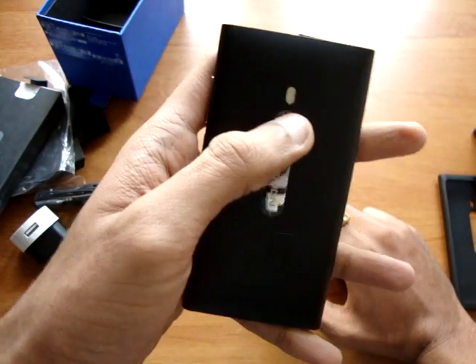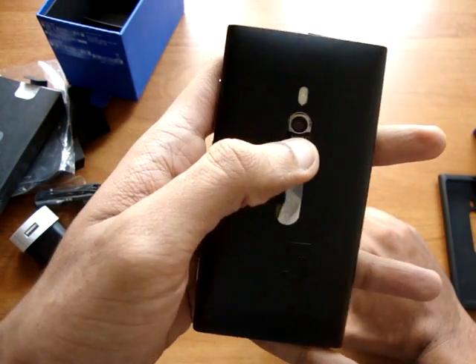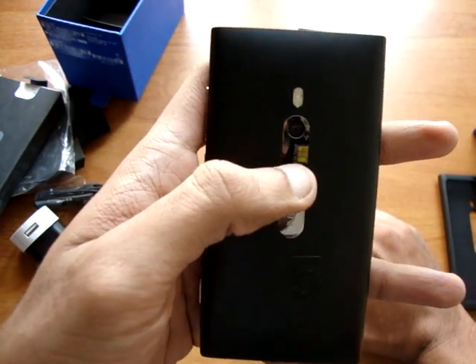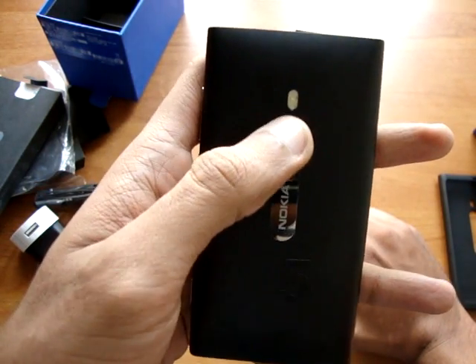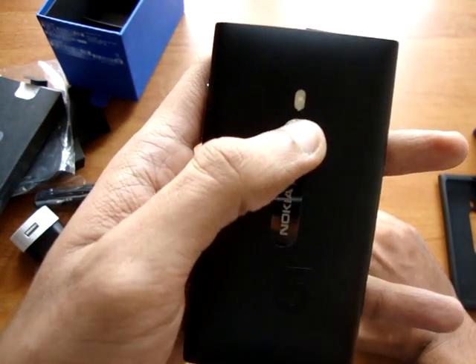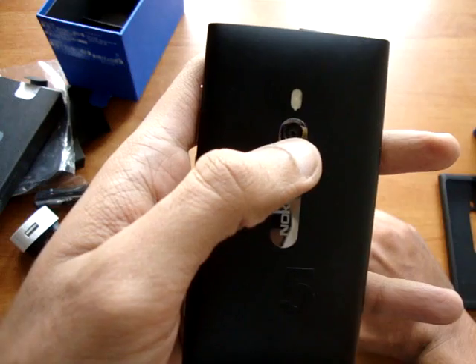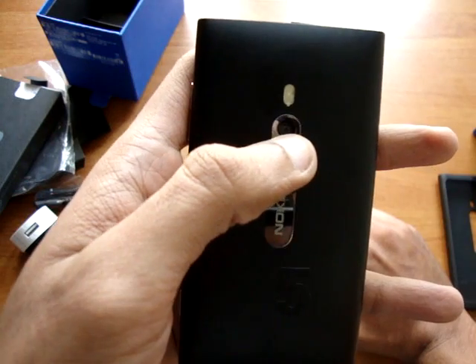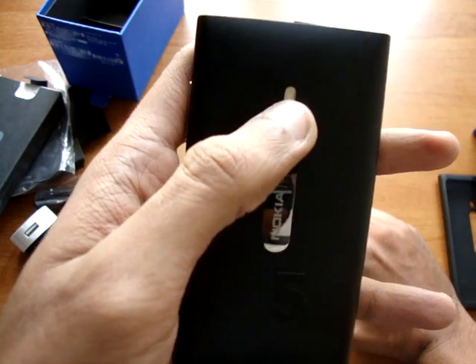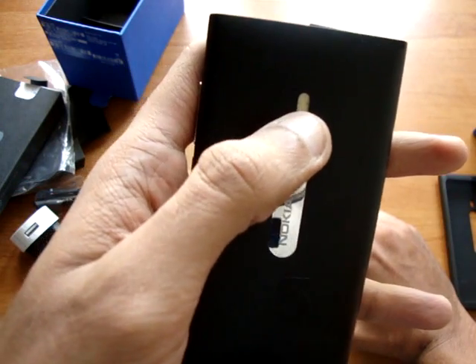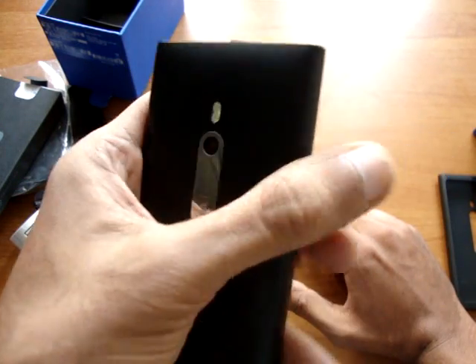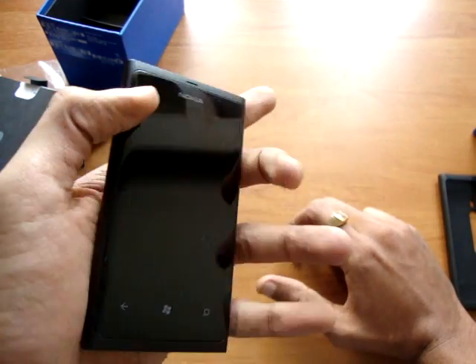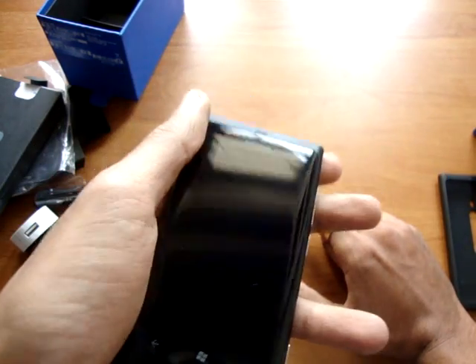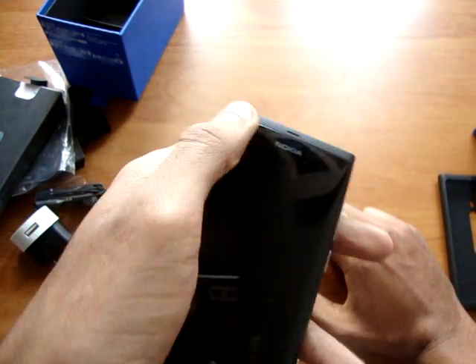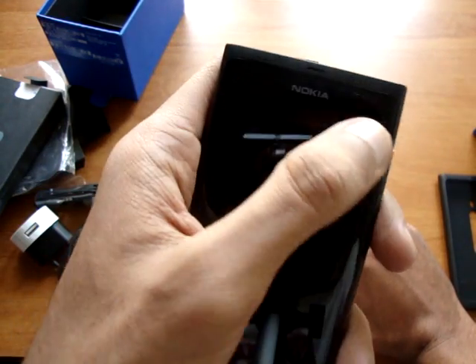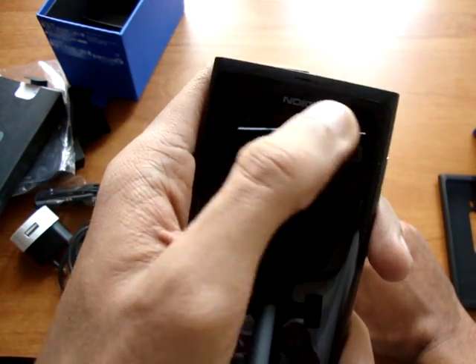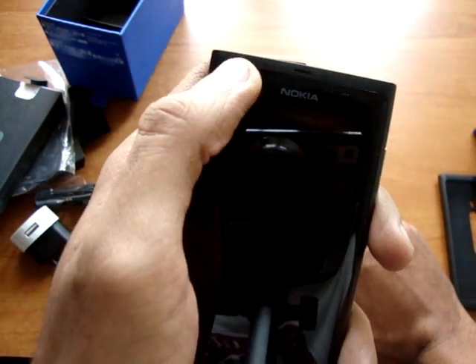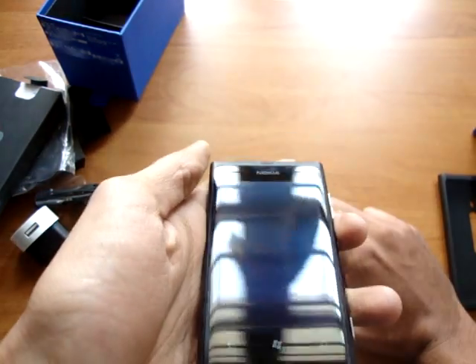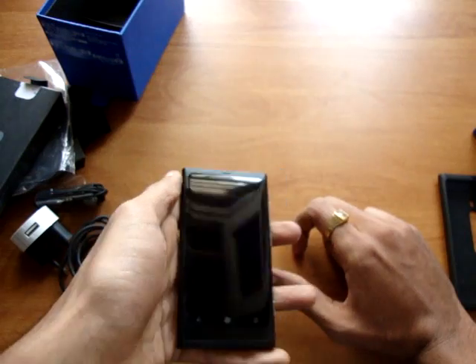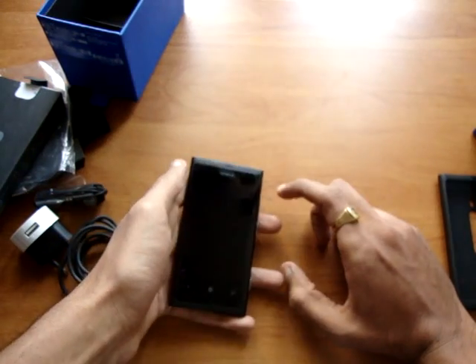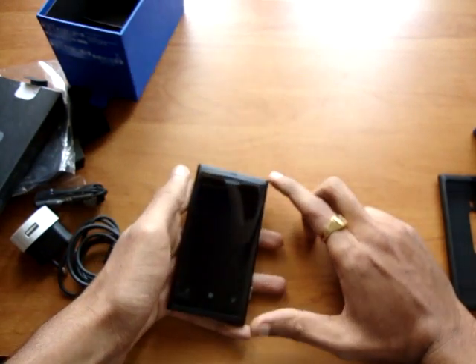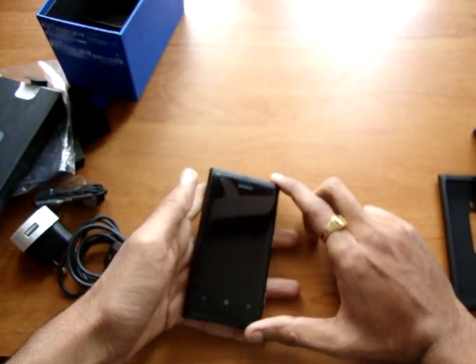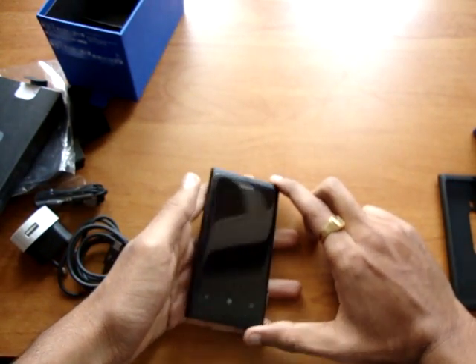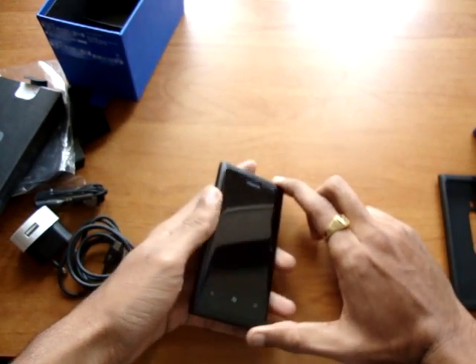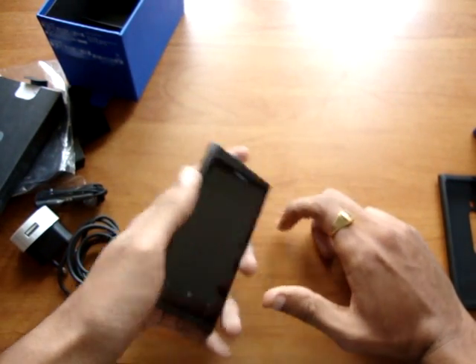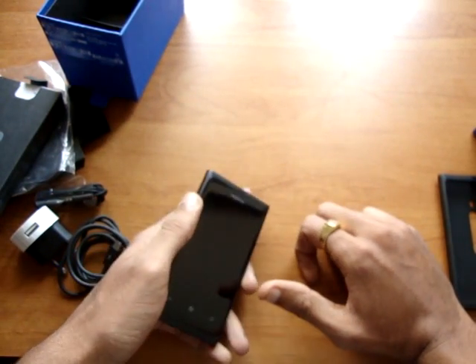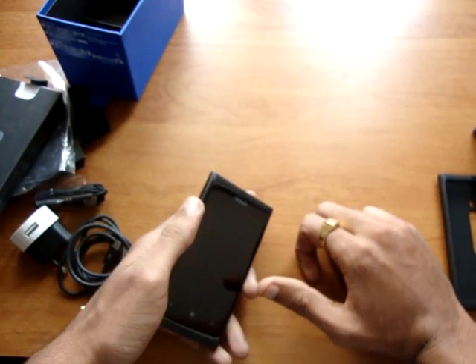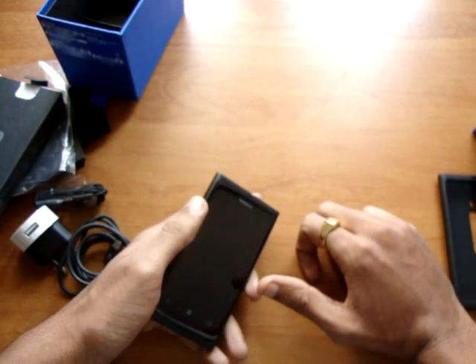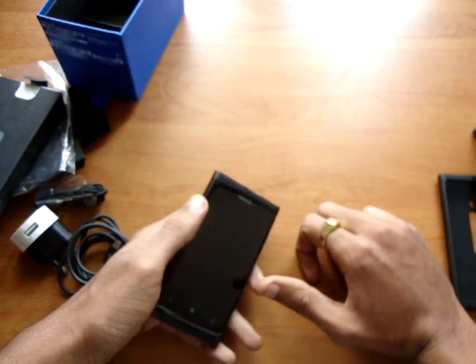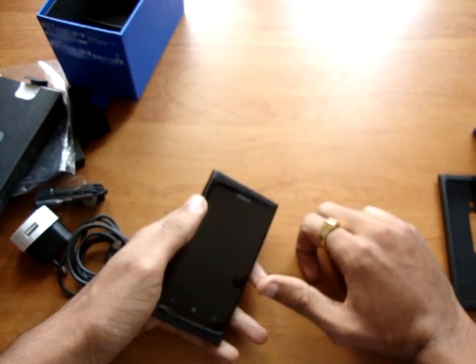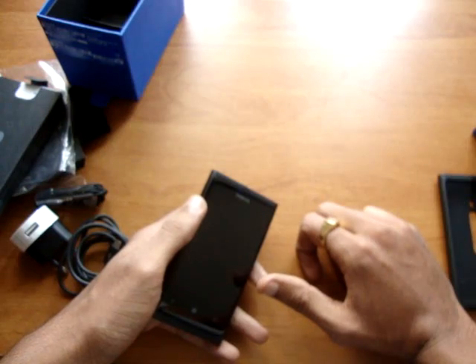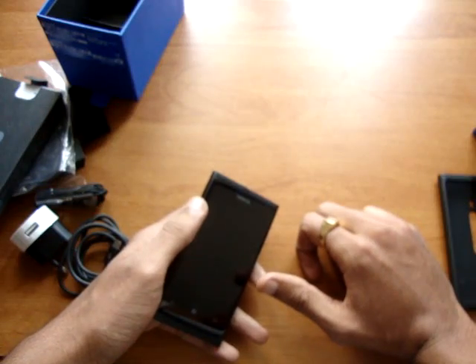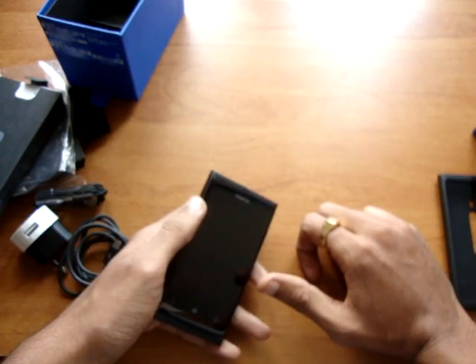The 8MP camera at the back with Carl Zeiss Optics and a flash. There is no front camera and the device costs rupees 30,000 in the market. That is the MRP; you might get it a little lower than that.